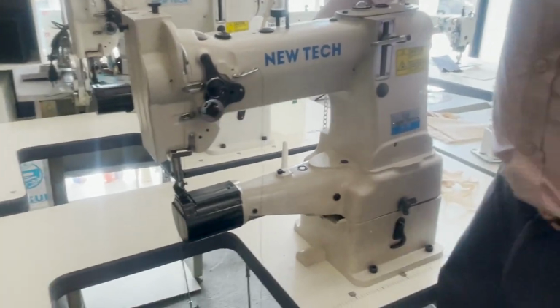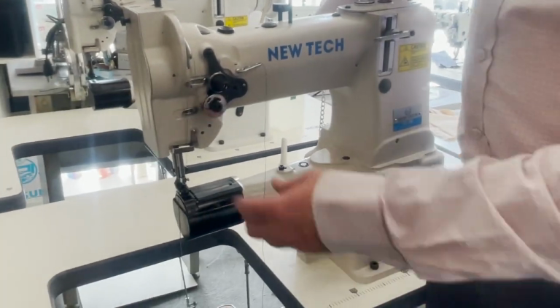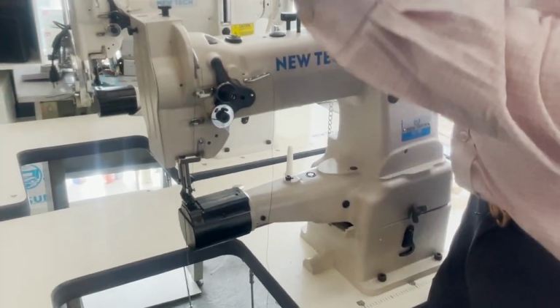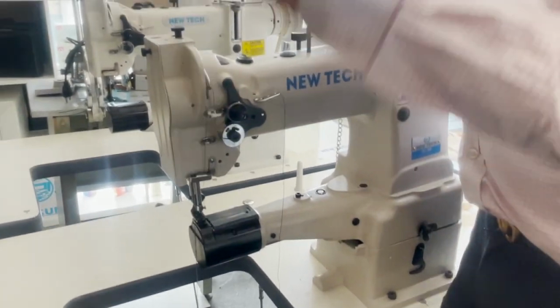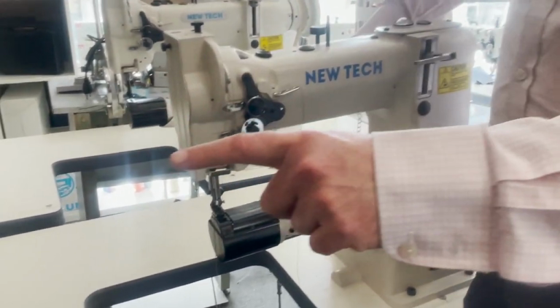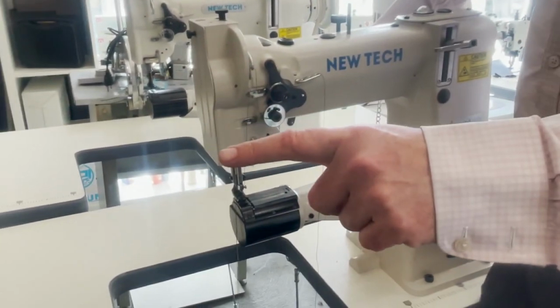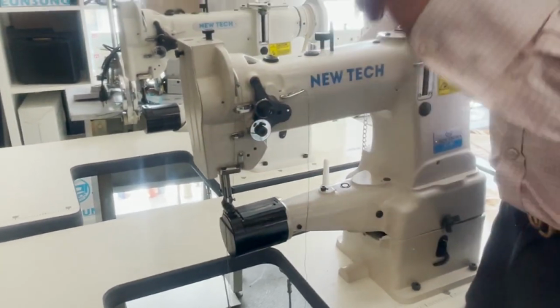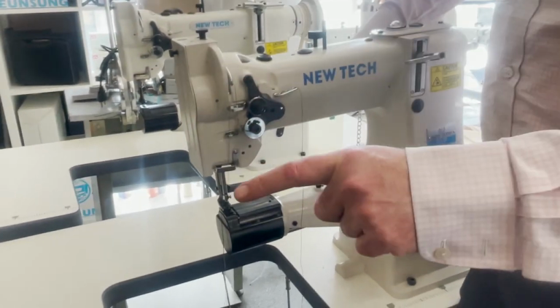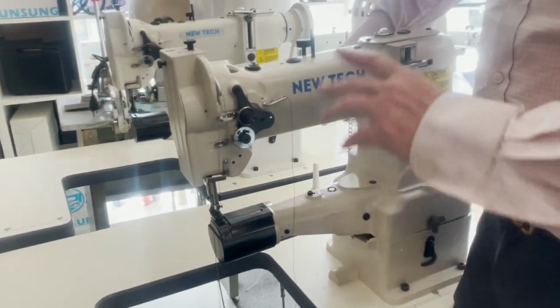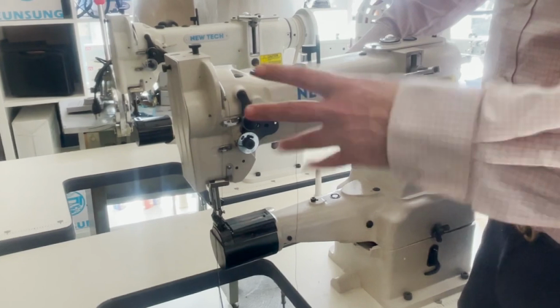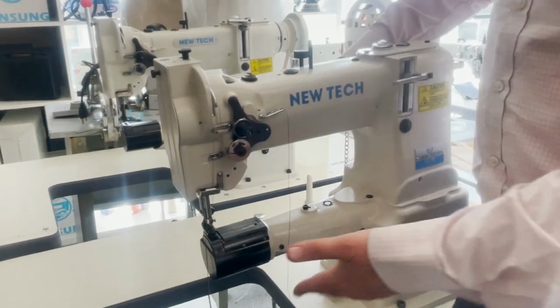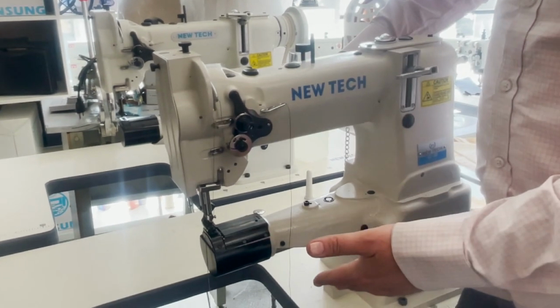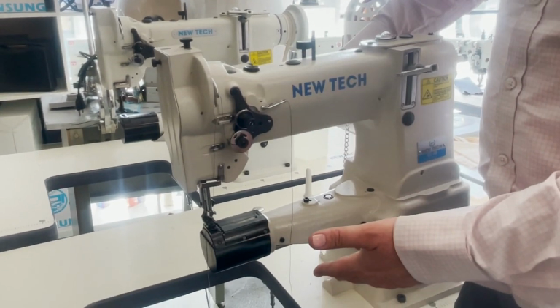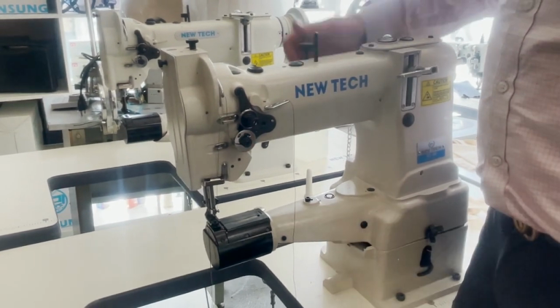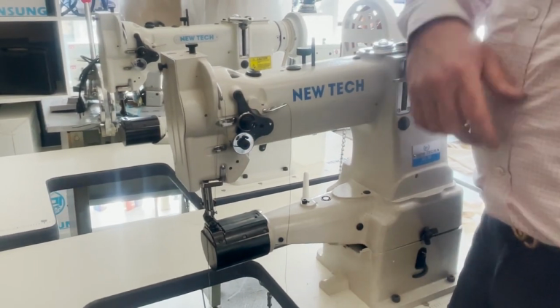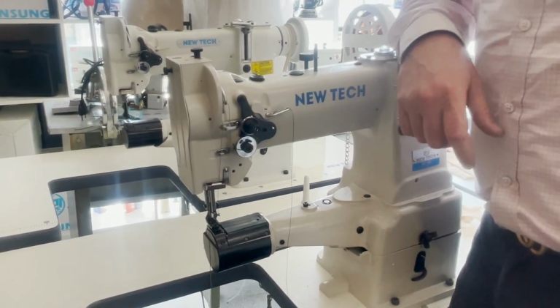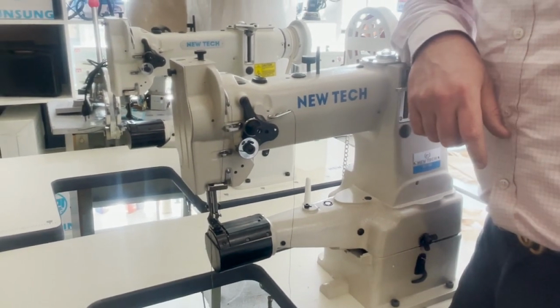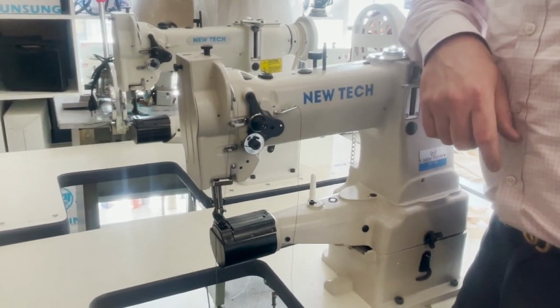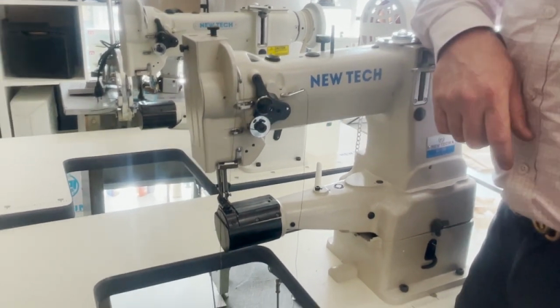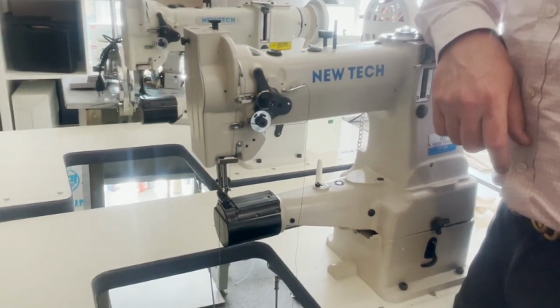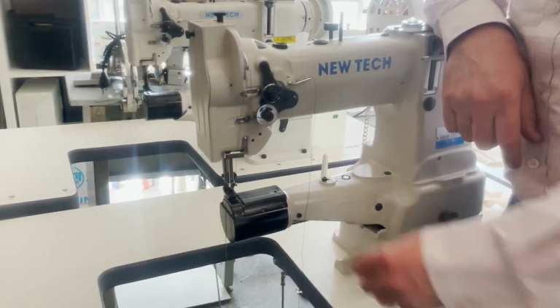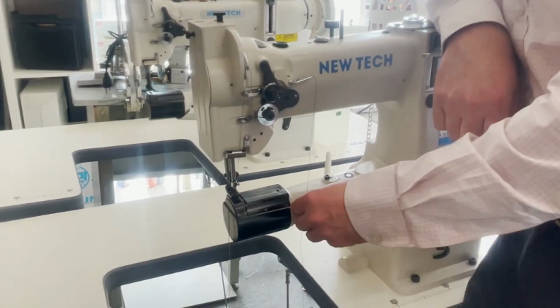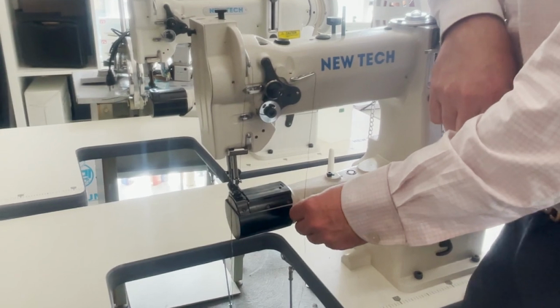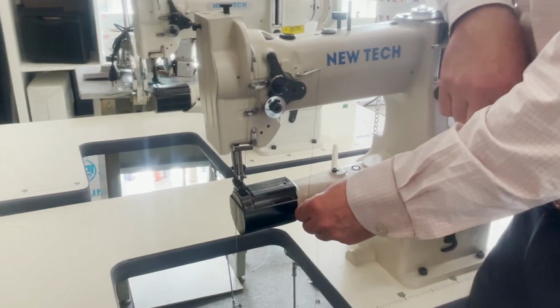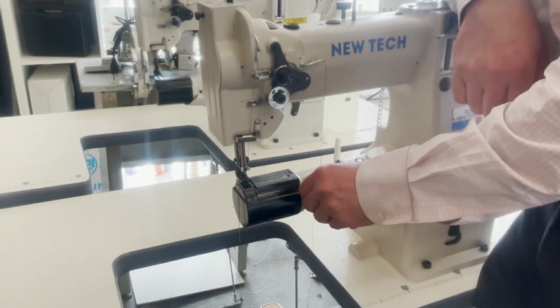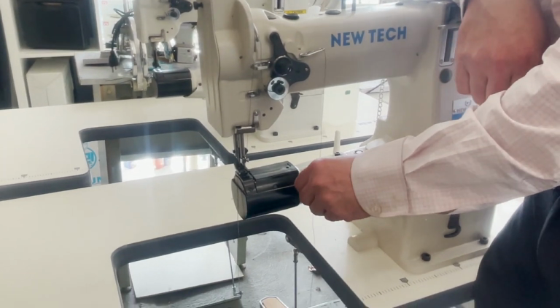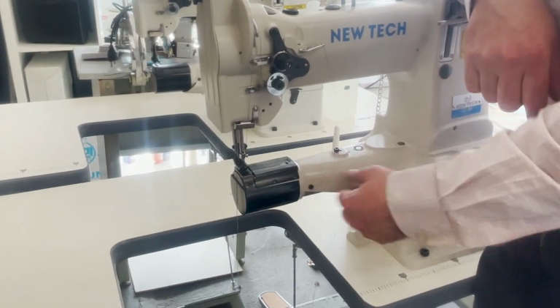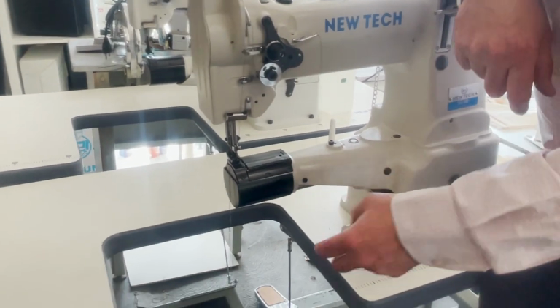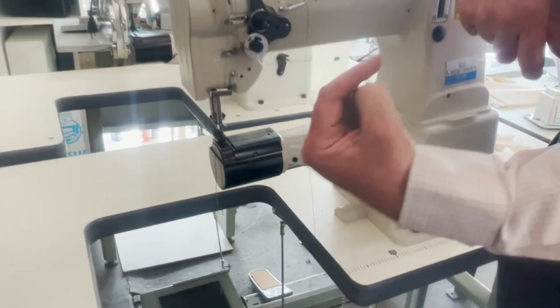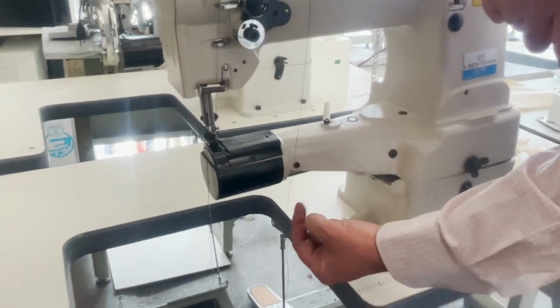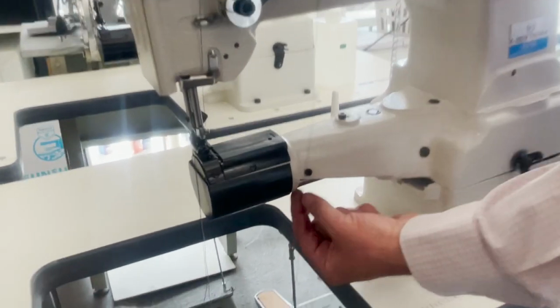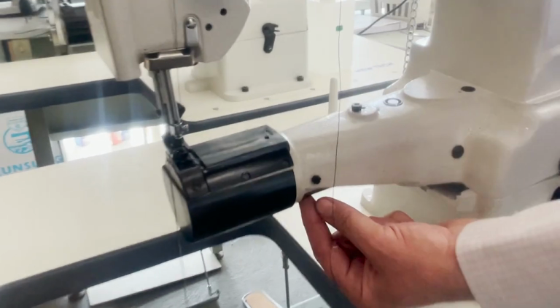The customer called me and said, 'Hey, my machine is dripping oil.' I said no way. She said, 'No, here is the picture.' She sent me a video and there was oil dripping from right here.